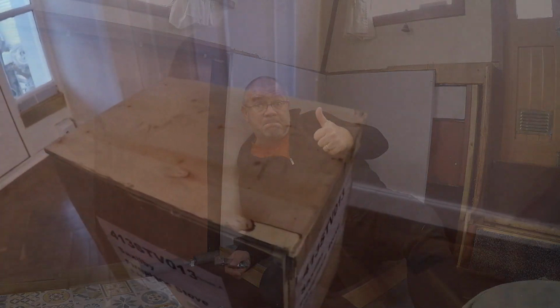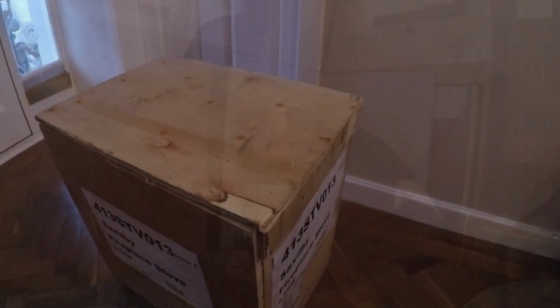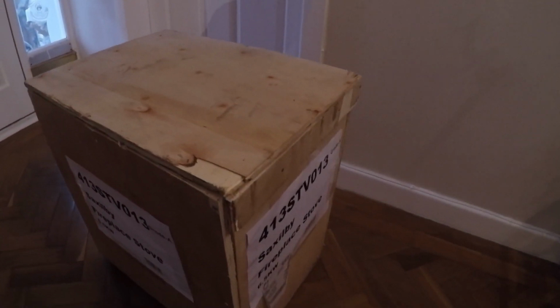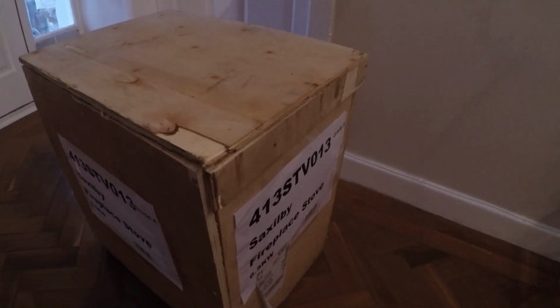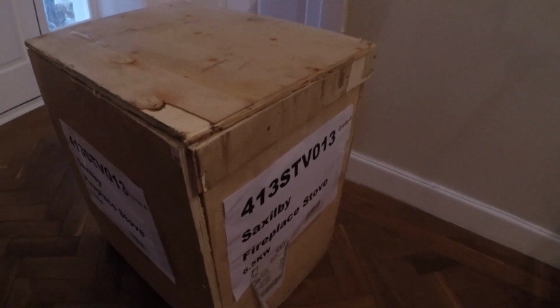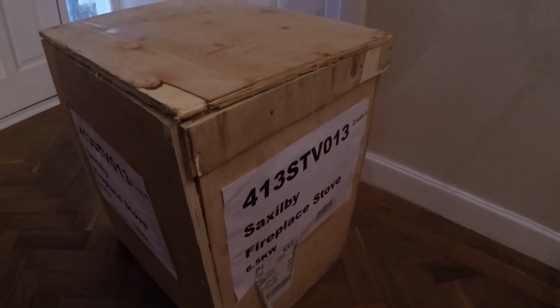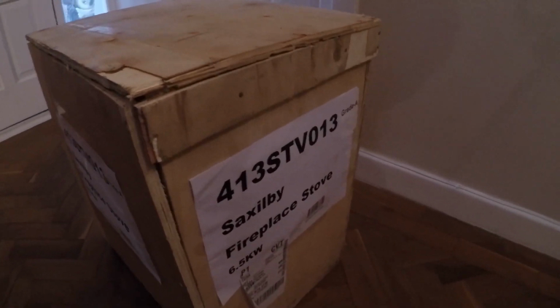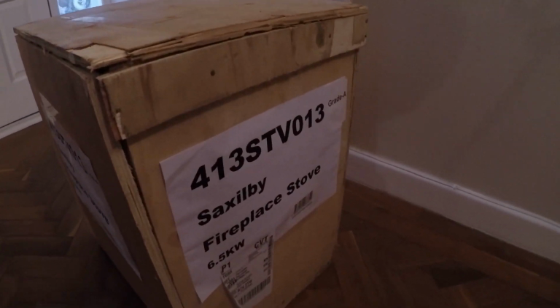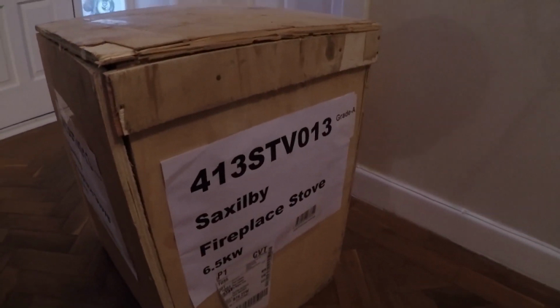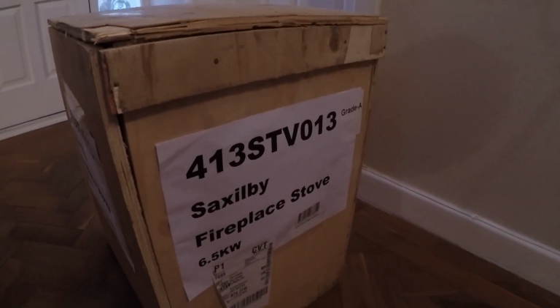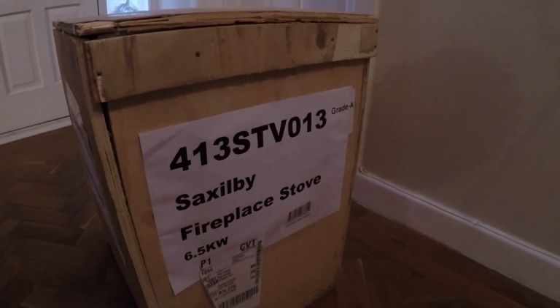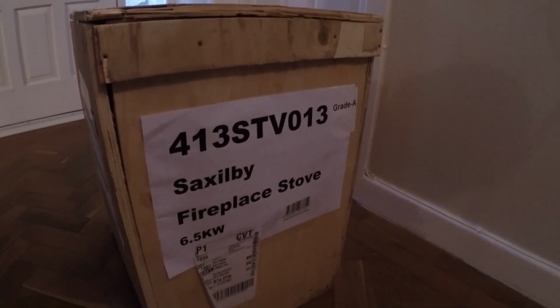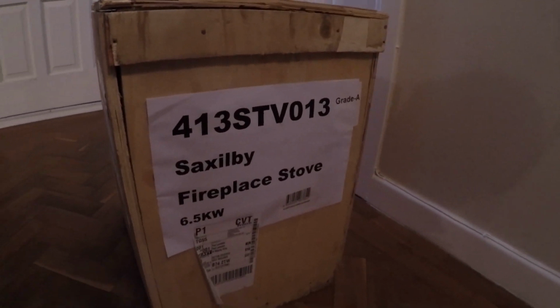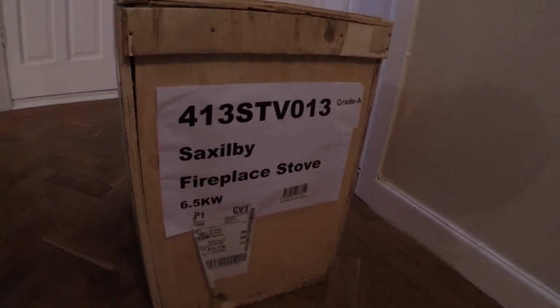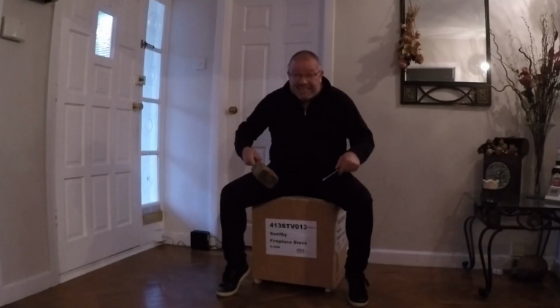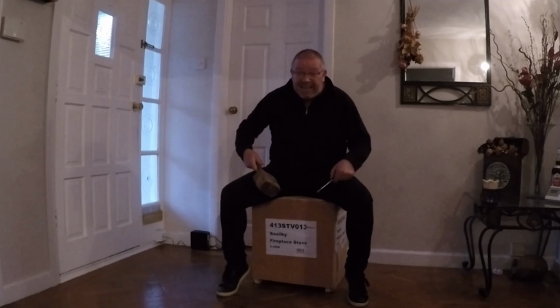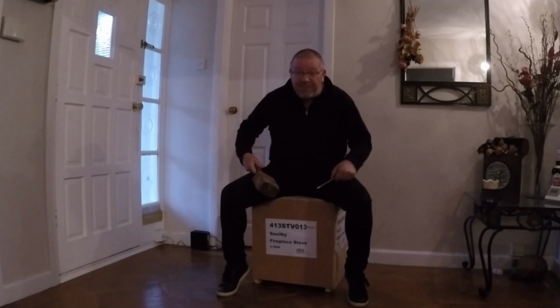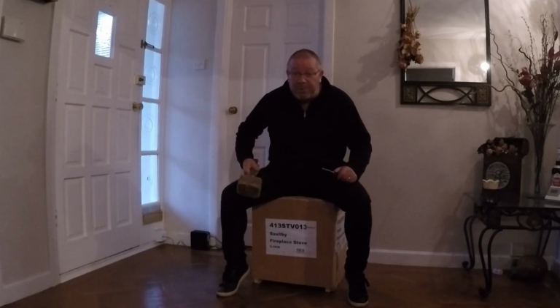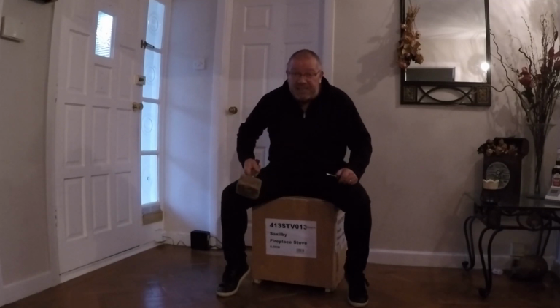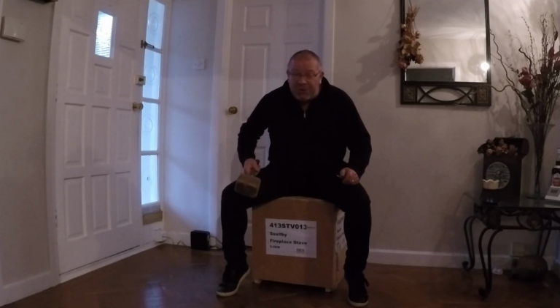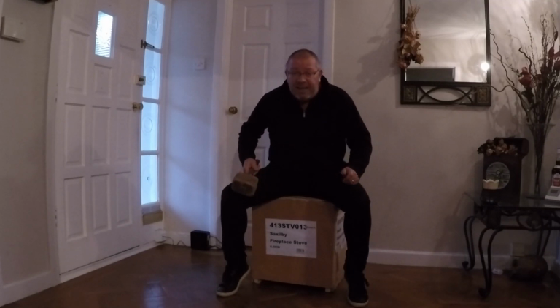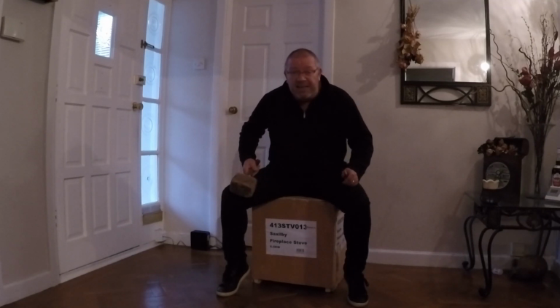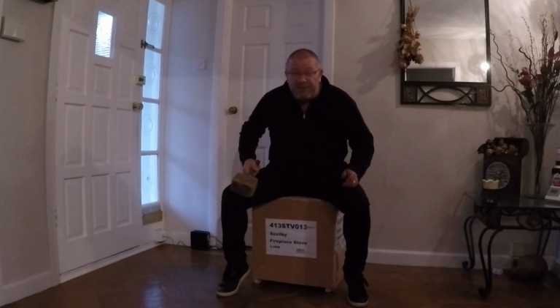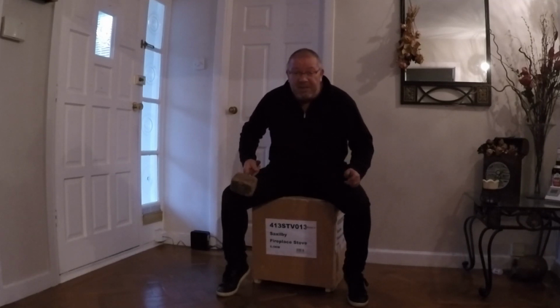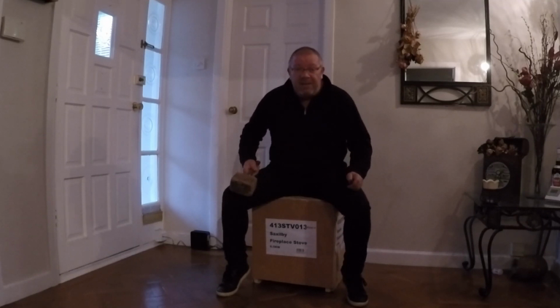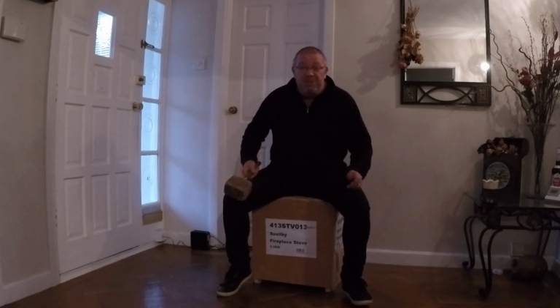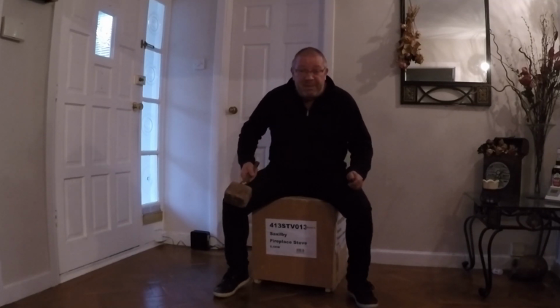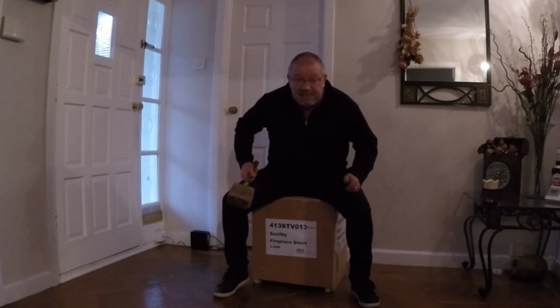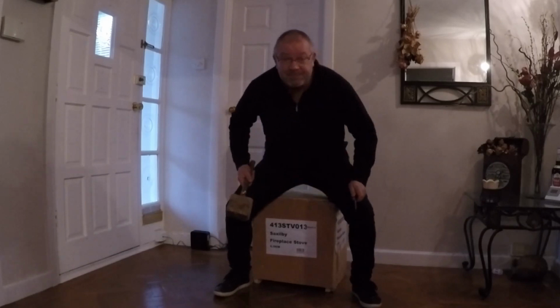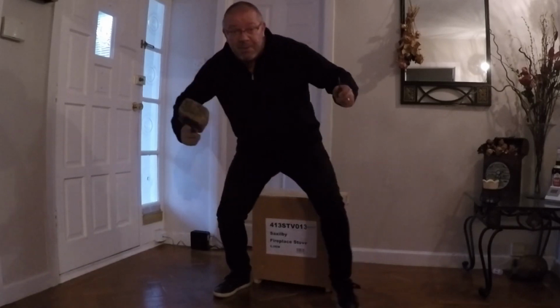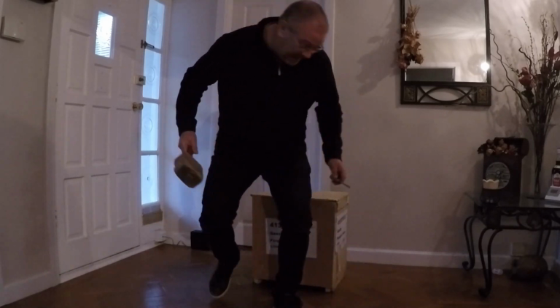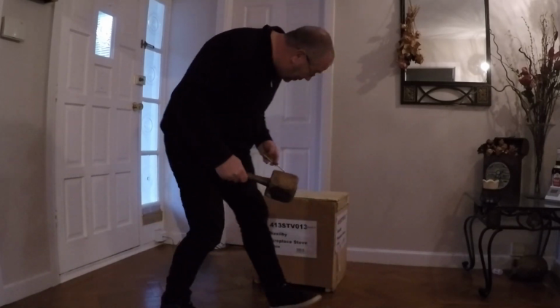Look what's arrived! Exciting times, exciting times. This is the final piece in the jigsaw - till I find one or two missing pieces. Anyway, let's have a look.